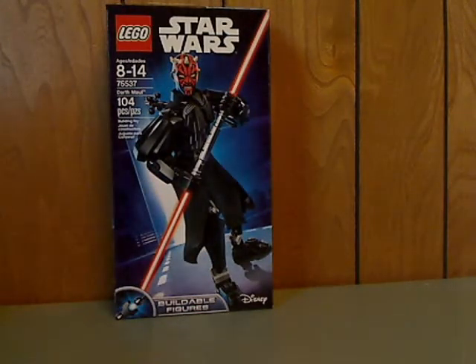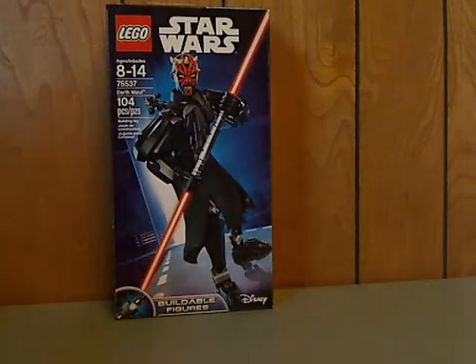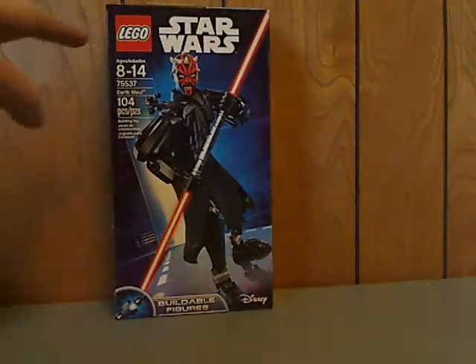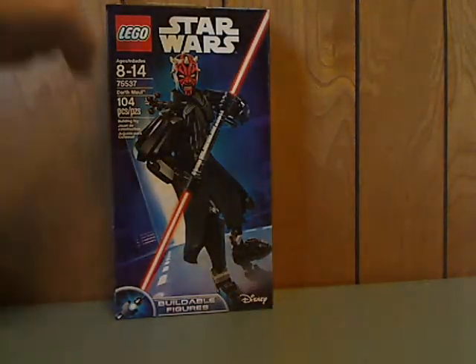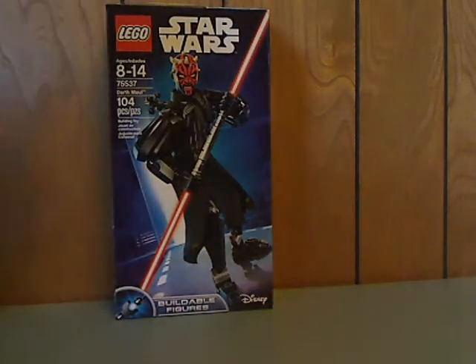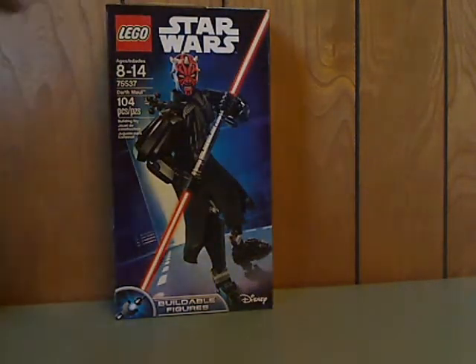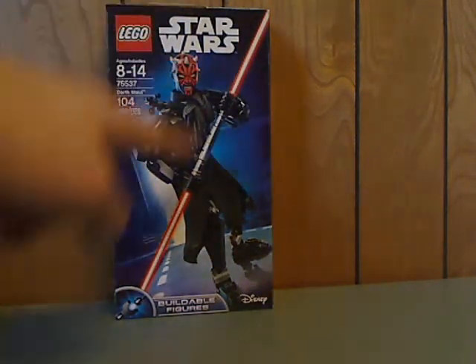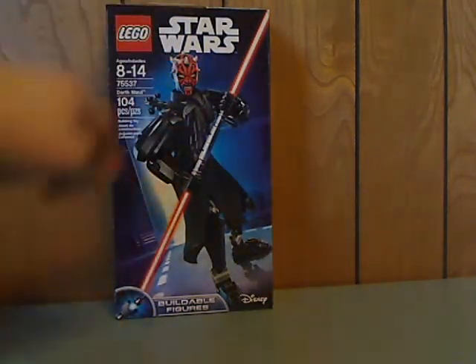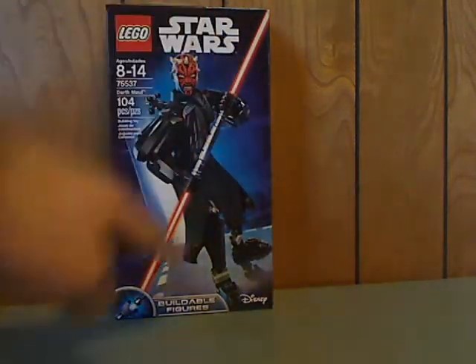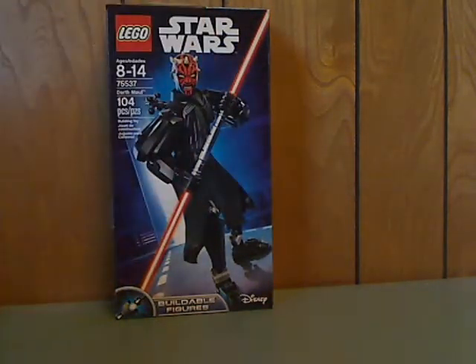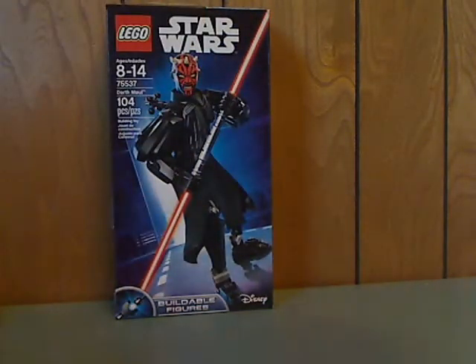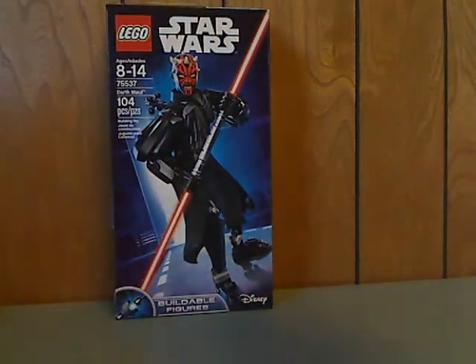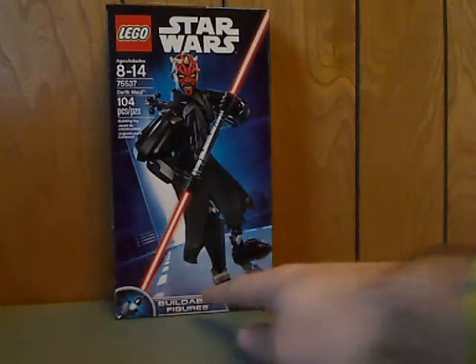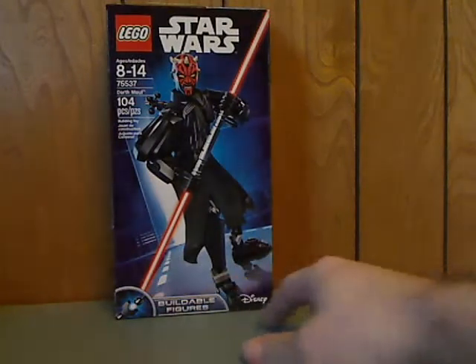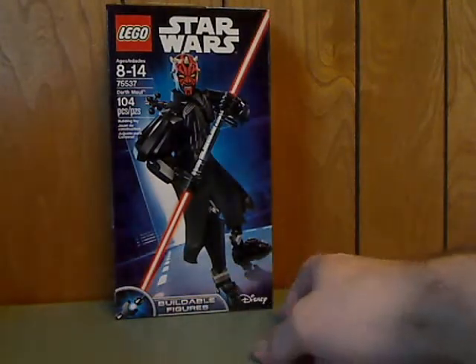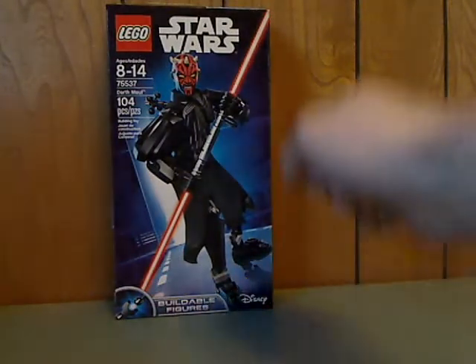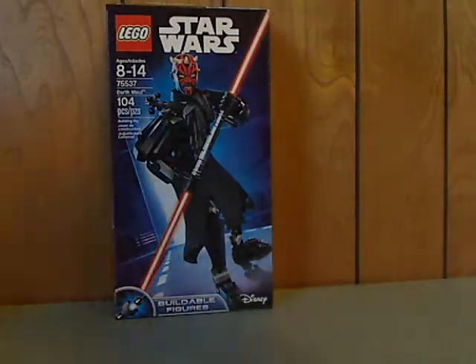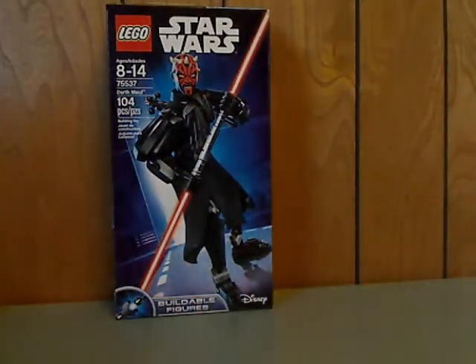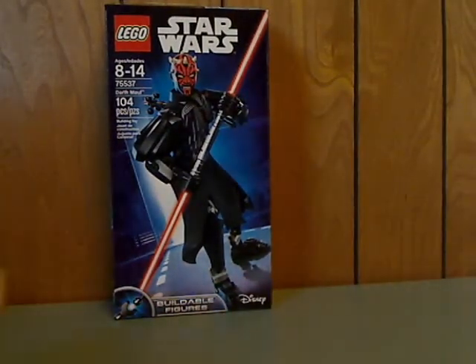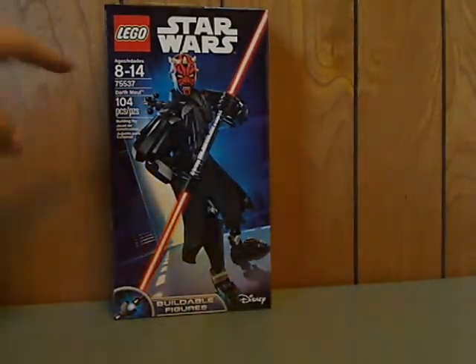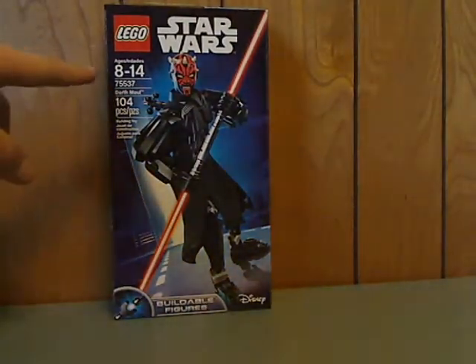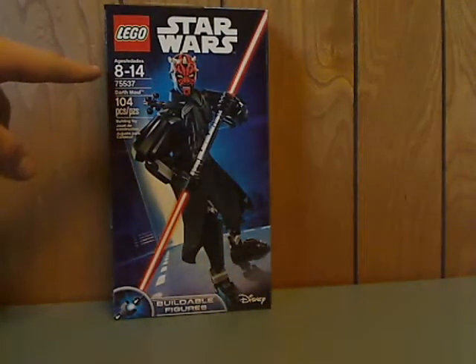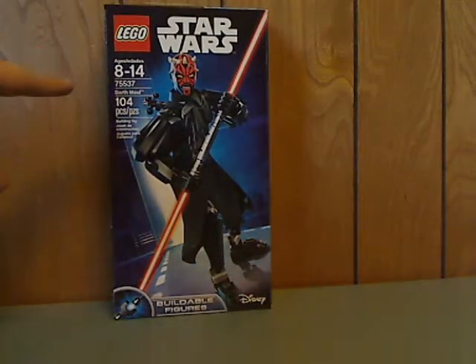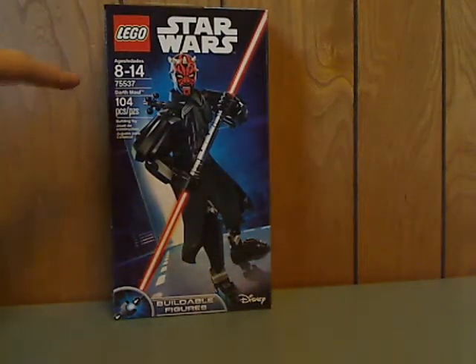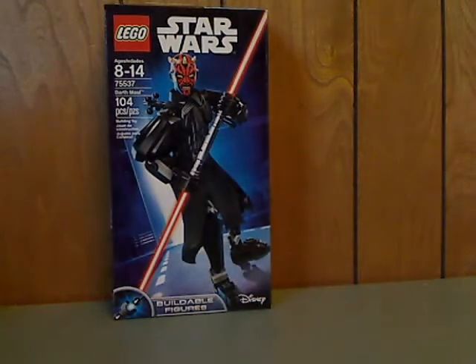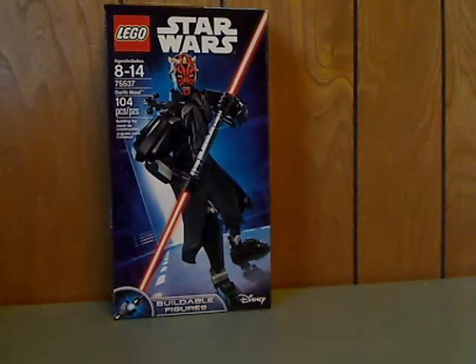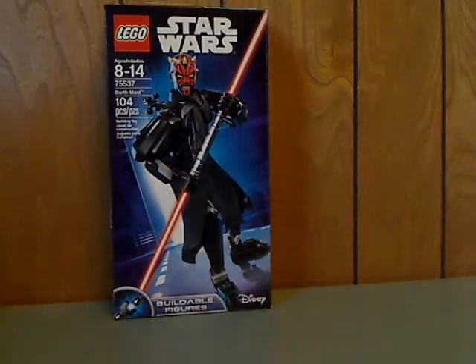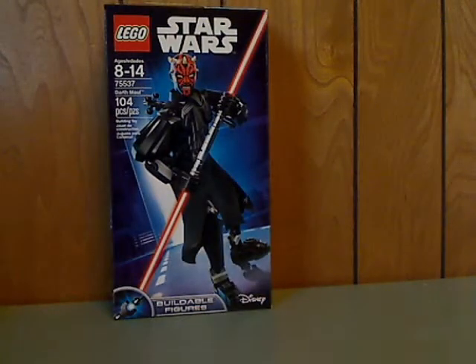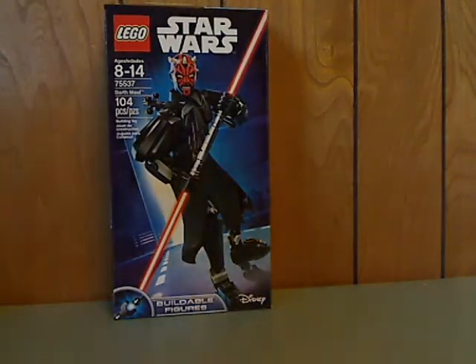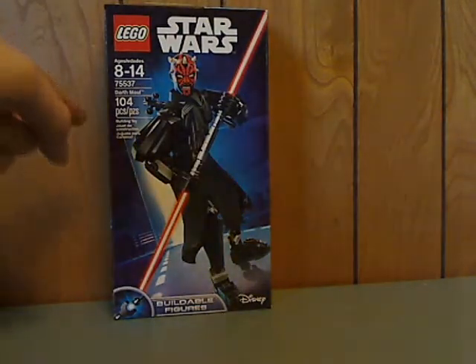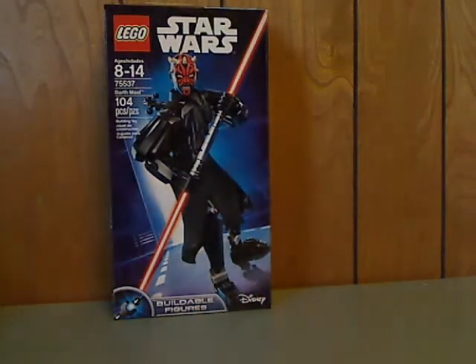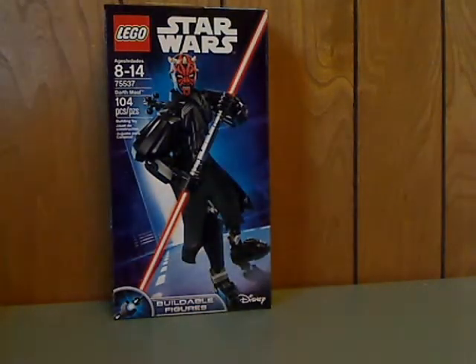On the front of the box, you see the LEGO logo, Star Wars logo, Darth Maul in an amazing pose, and then the Bill of Fingers, Disney, and Benfrey's A314, set number 75537, which has 104 pieces.